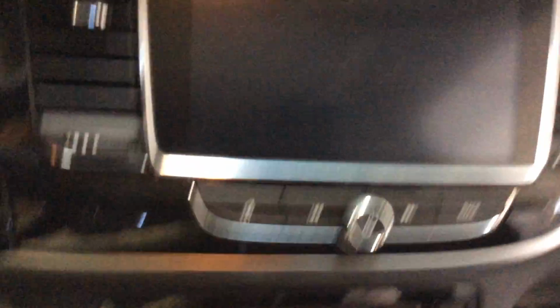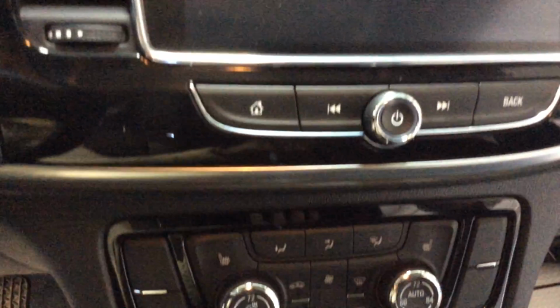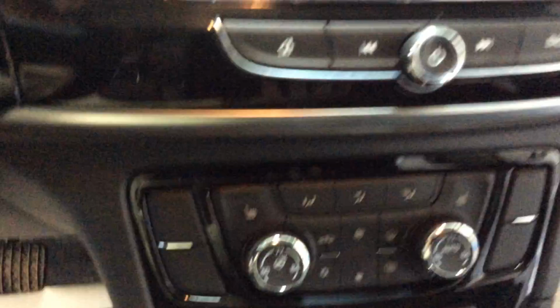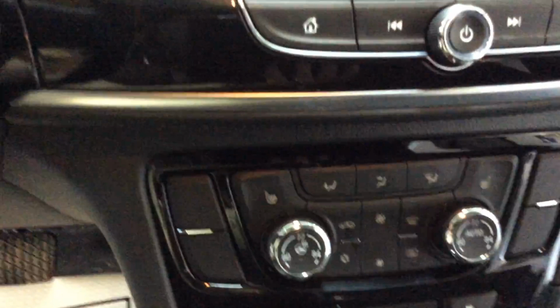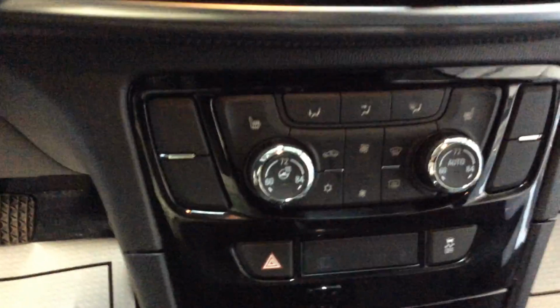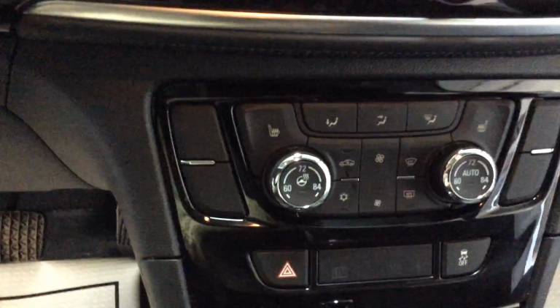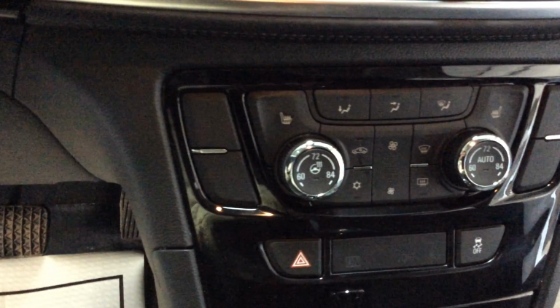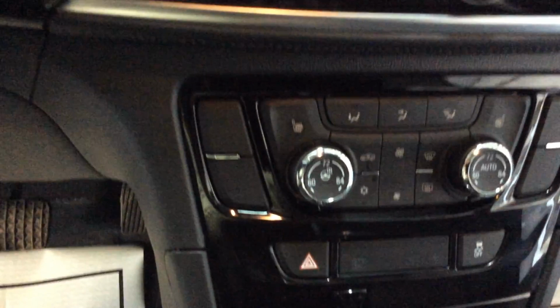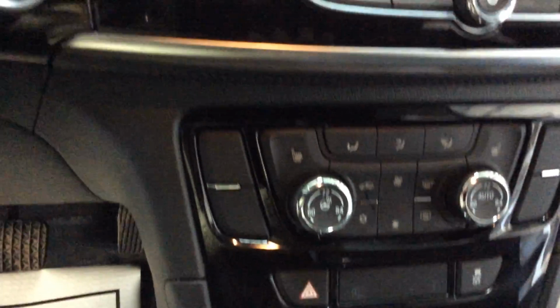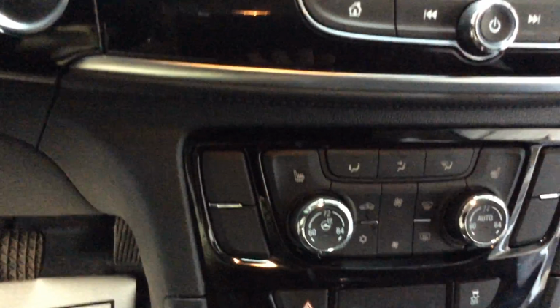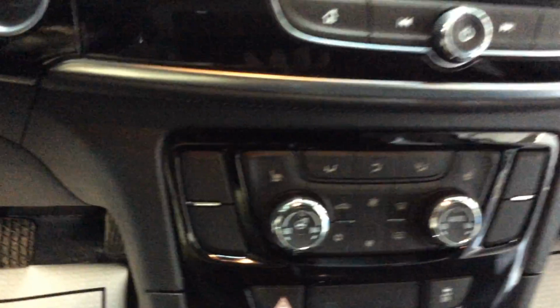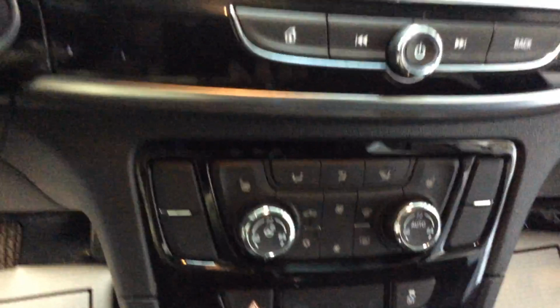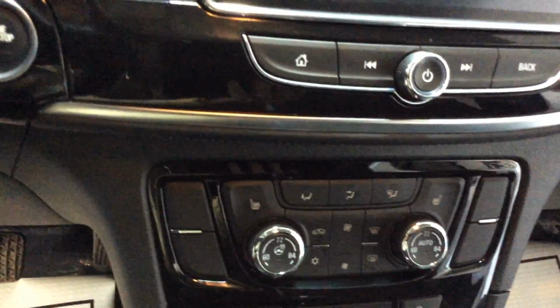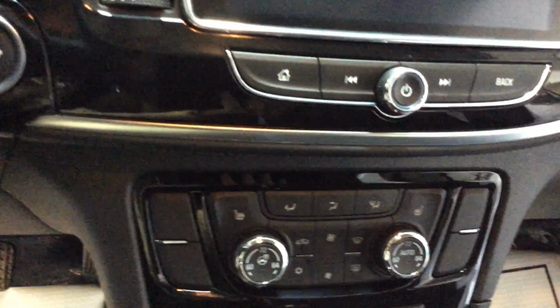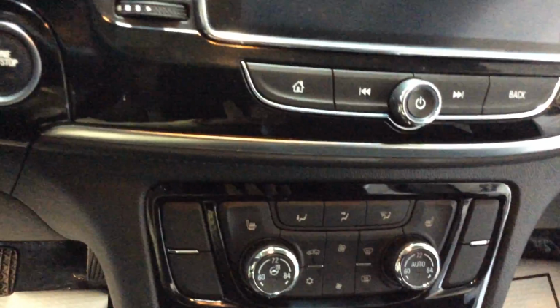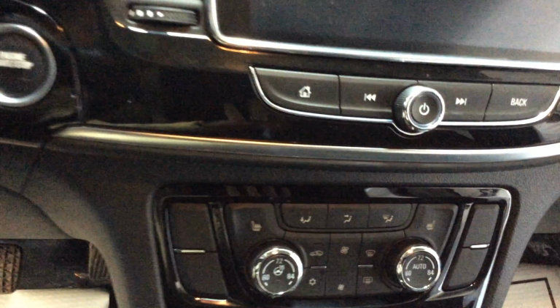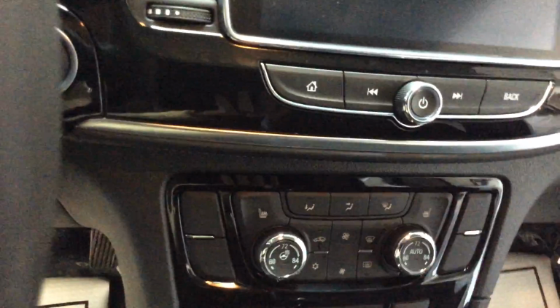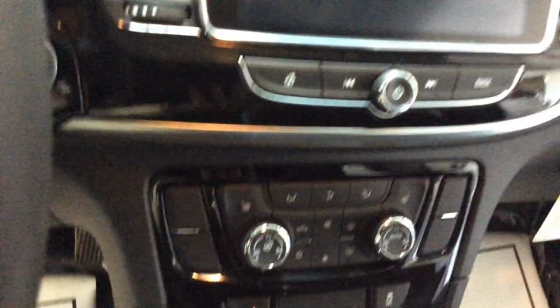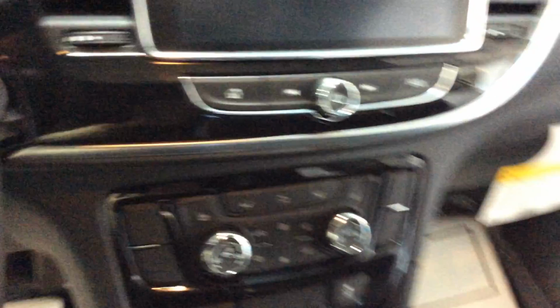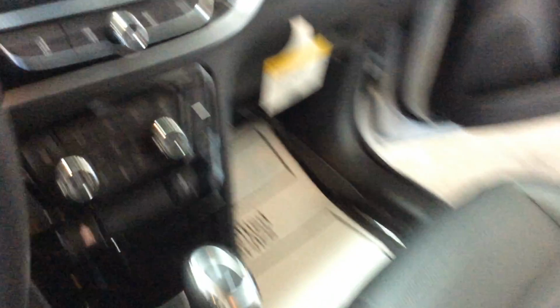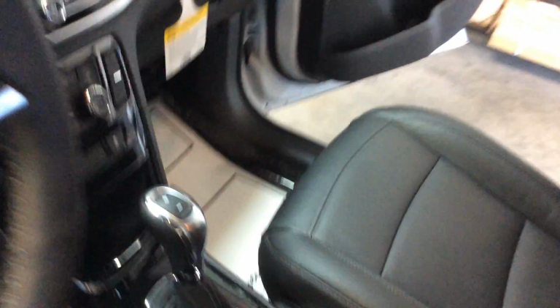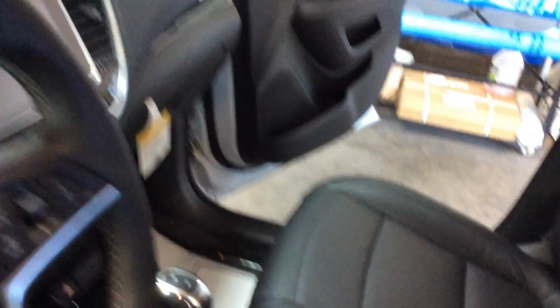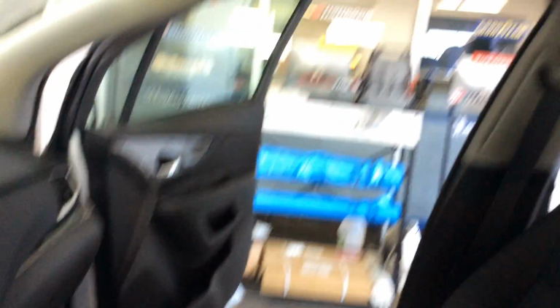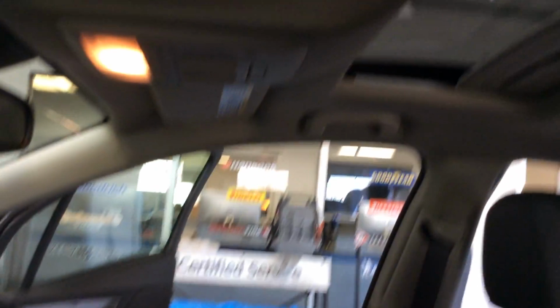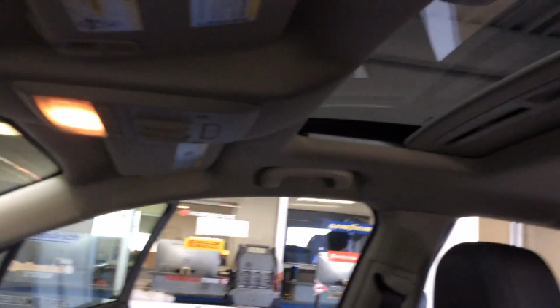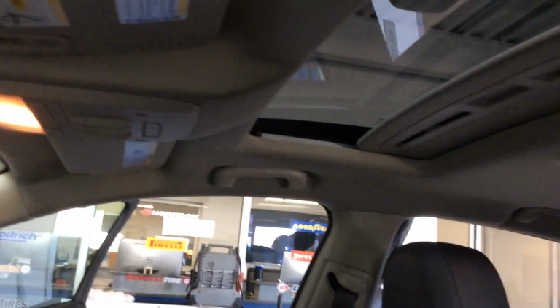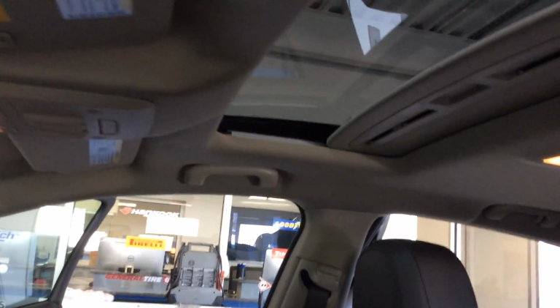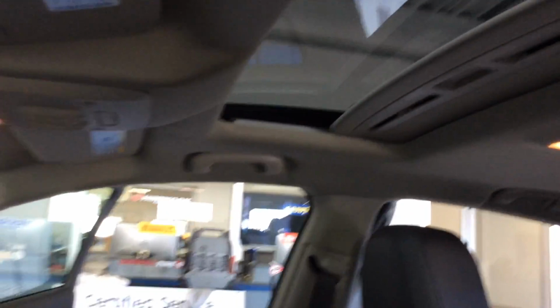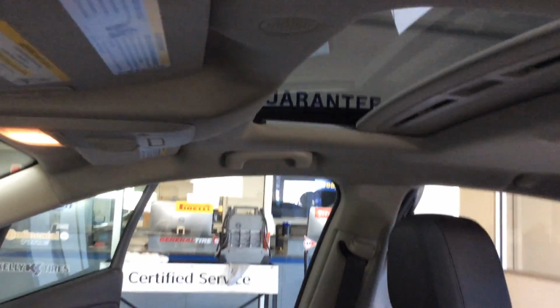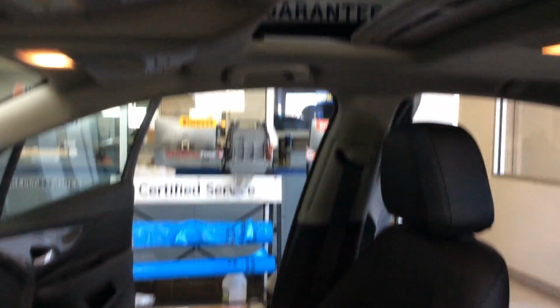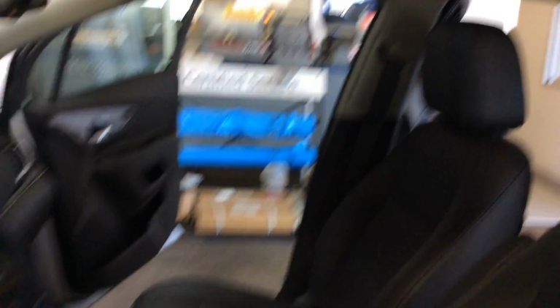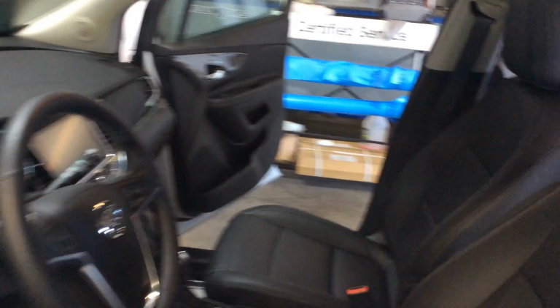Further down here you'll see that it does have a heated steering wheel and heated seats, which is great for us Wisconsinites up here if you want to stay warm and toasty. And then lastly, this vehicle does have a sunroof and universal home remote to attach to your garage door opener.